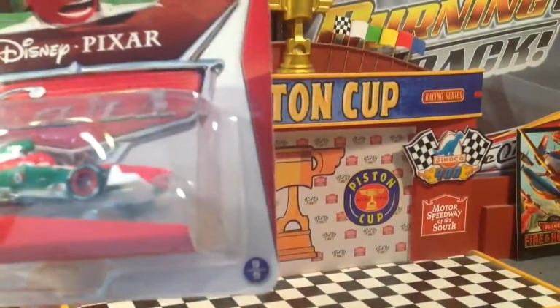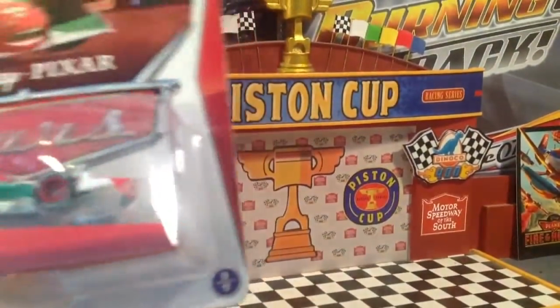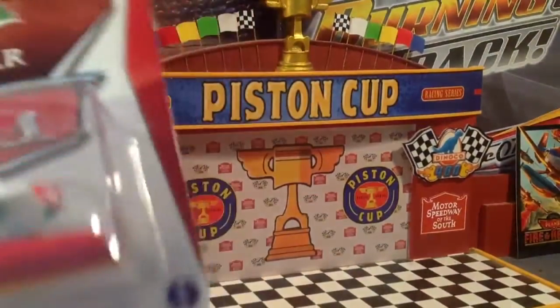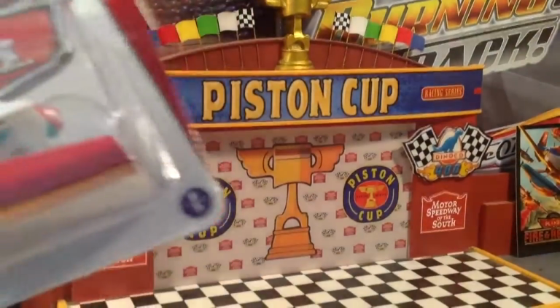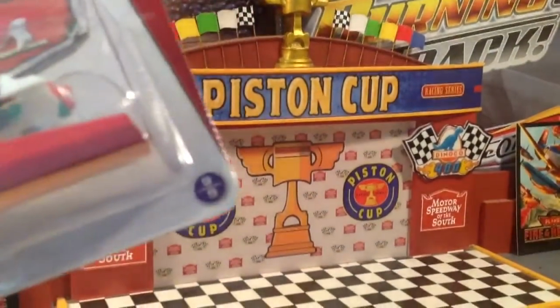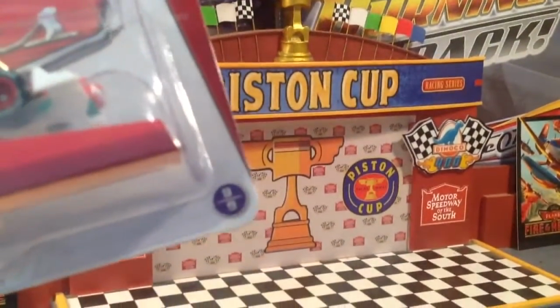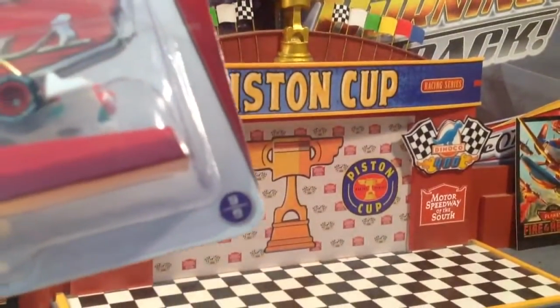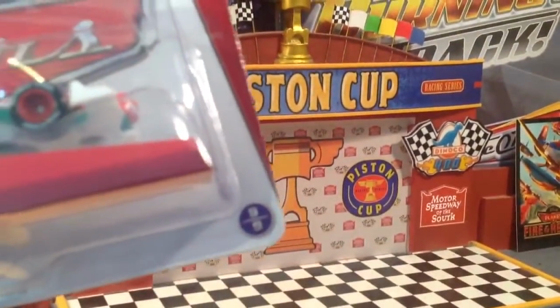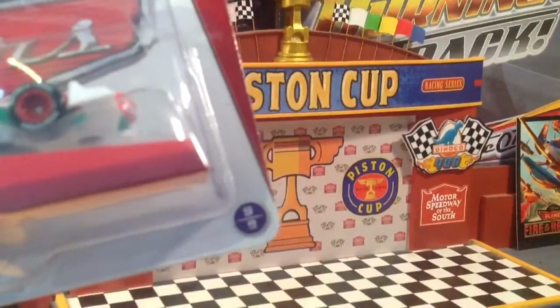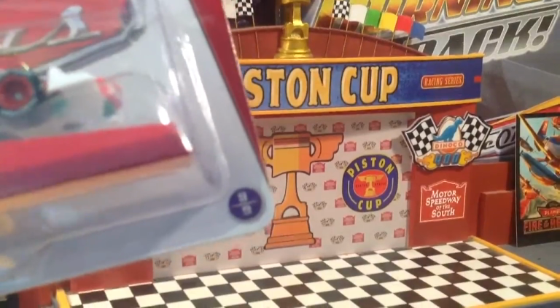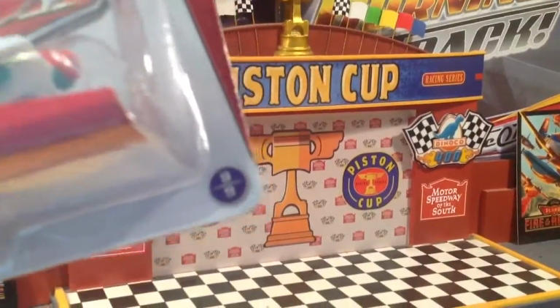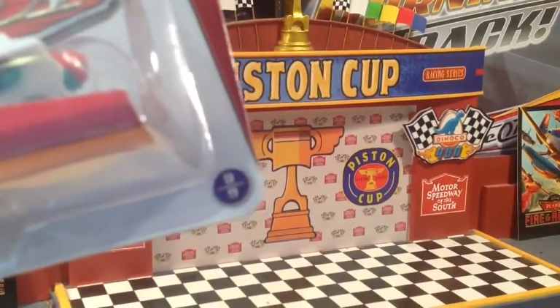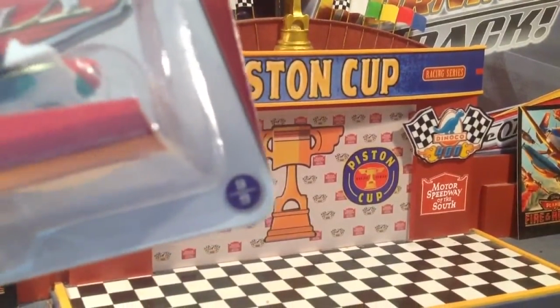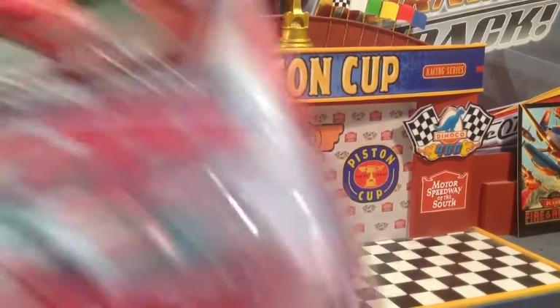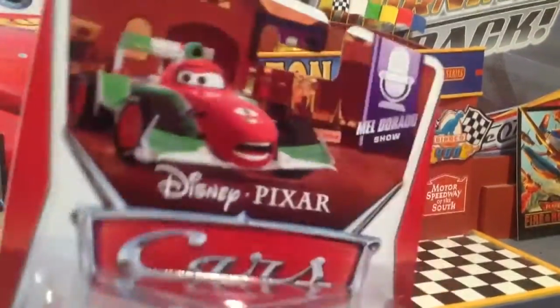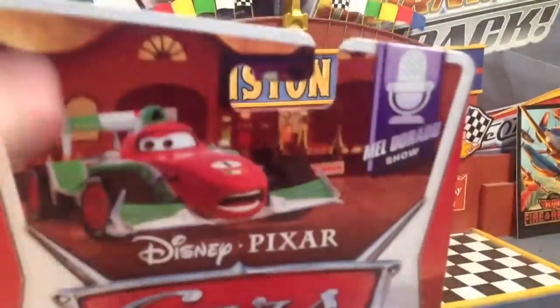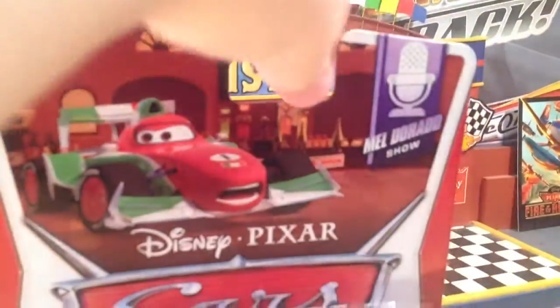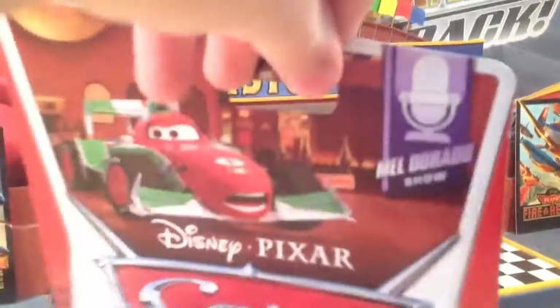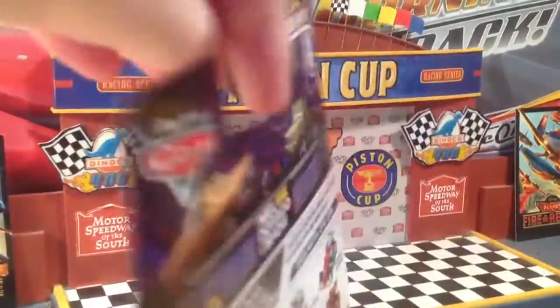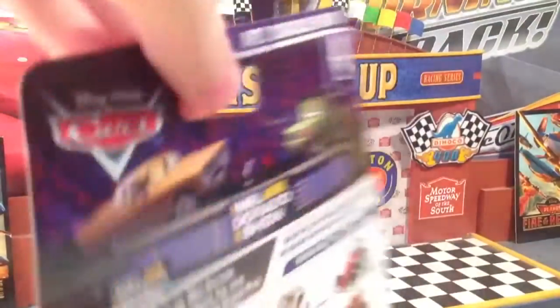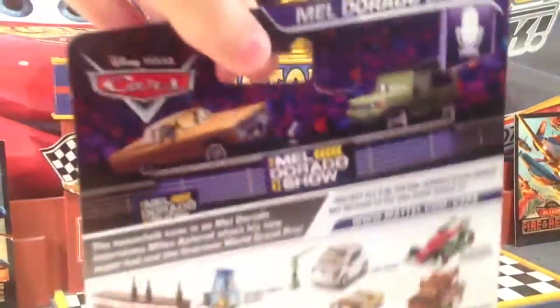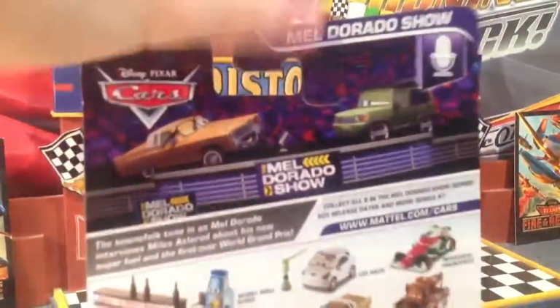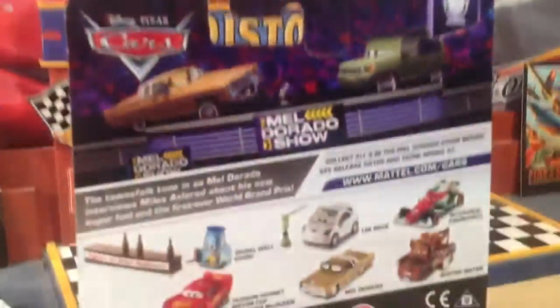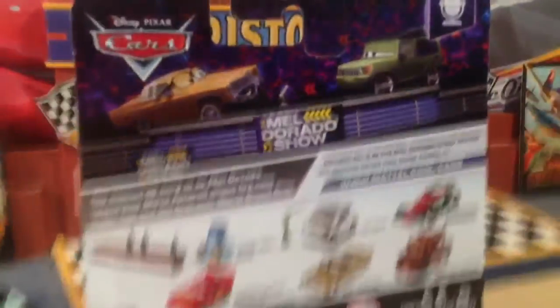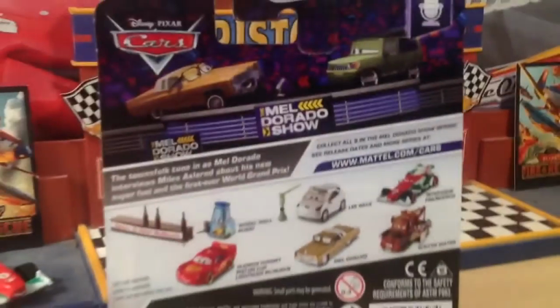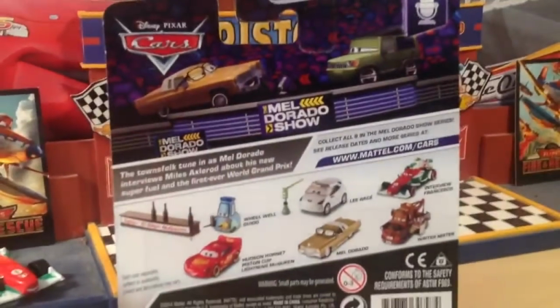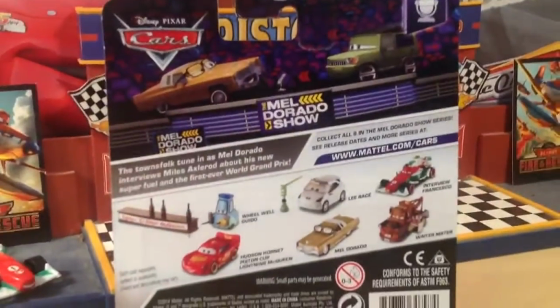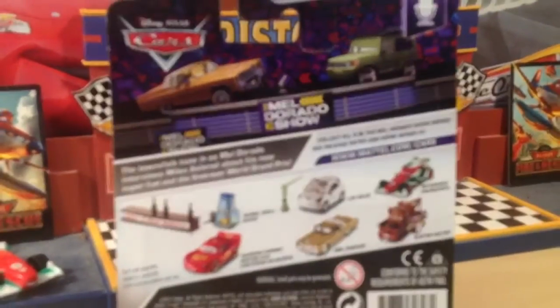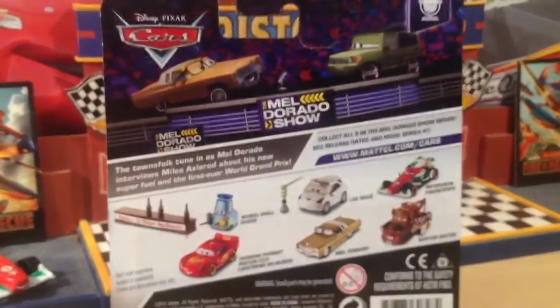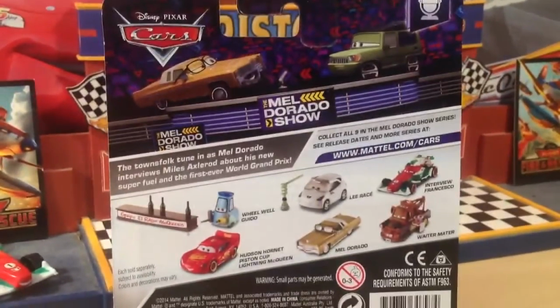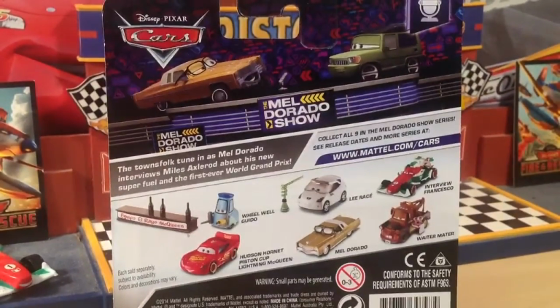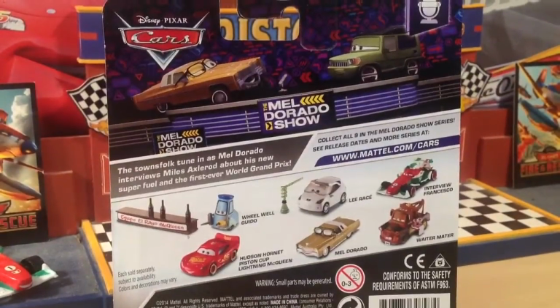He's really not all that much different than normal Francesco, but still exciting. He's number 9 out of 9 in the collection. And here's the back — you can pause and read that if you'd like.